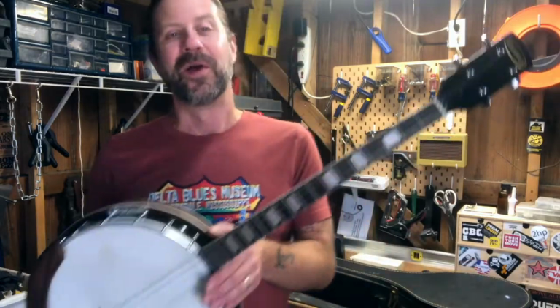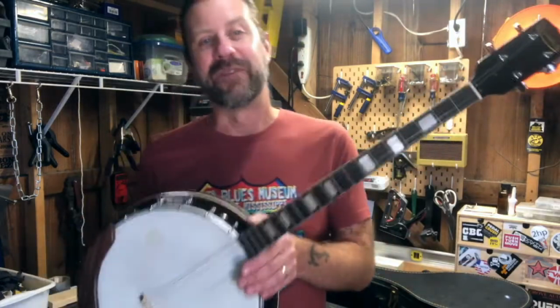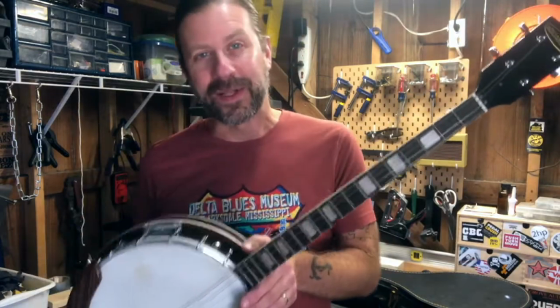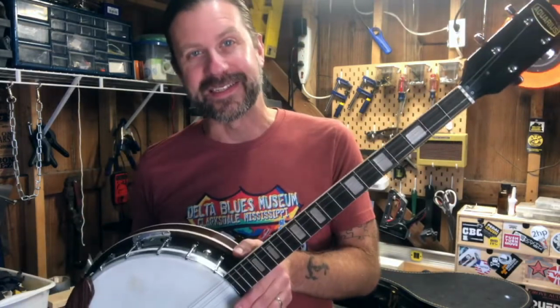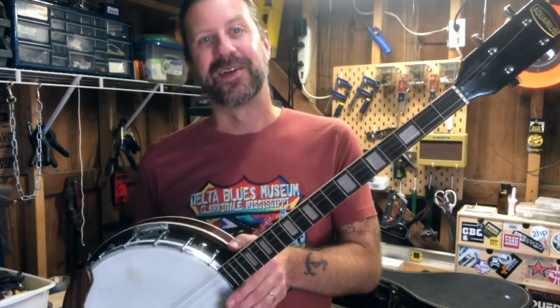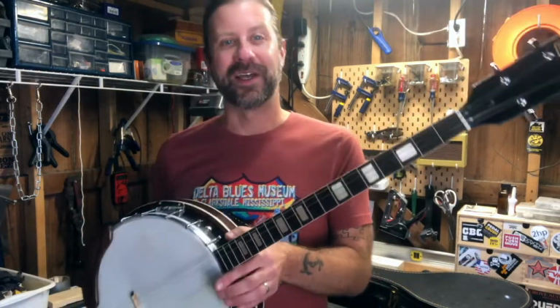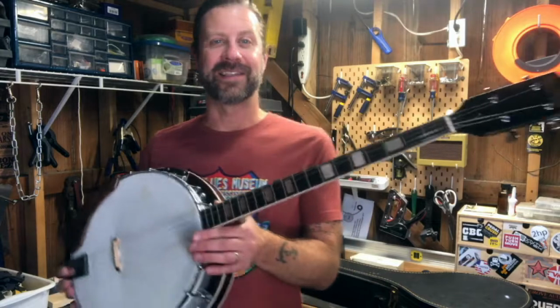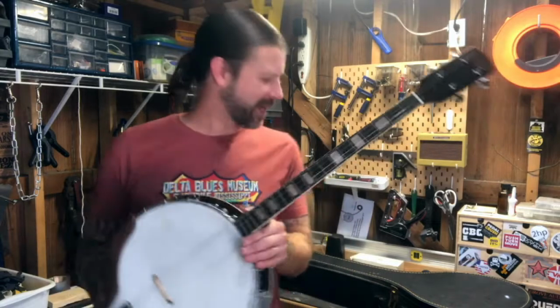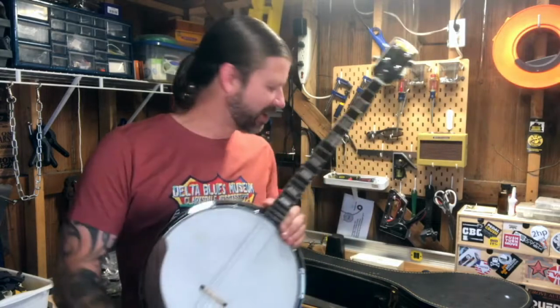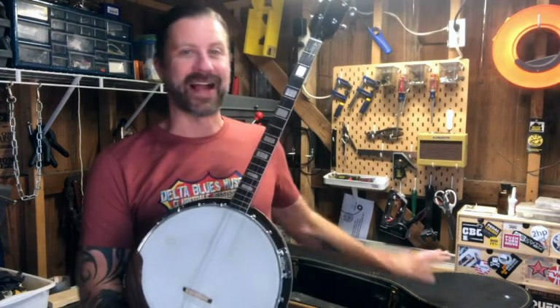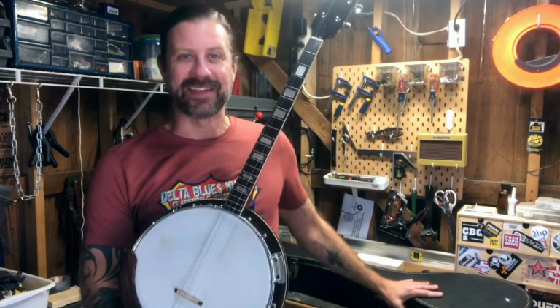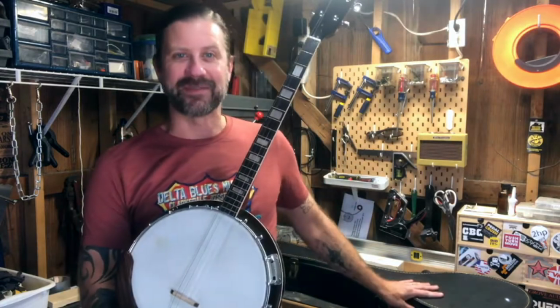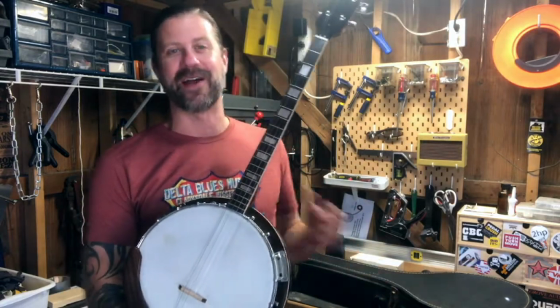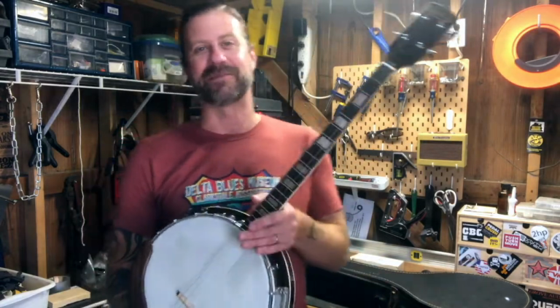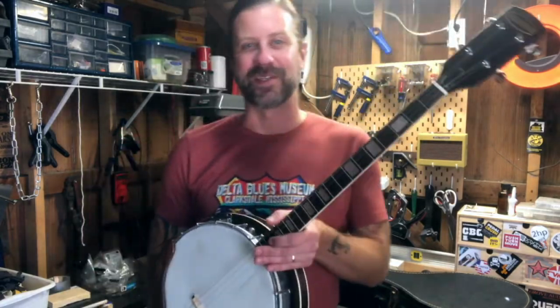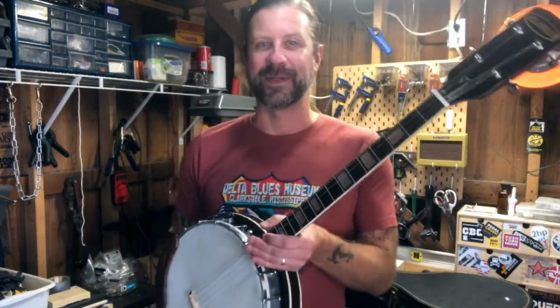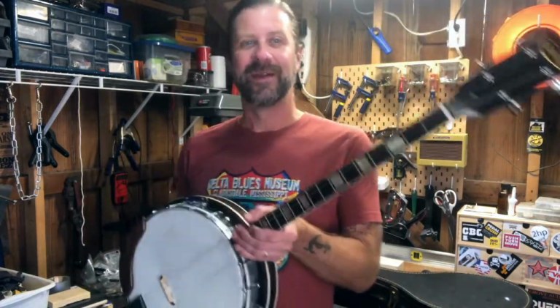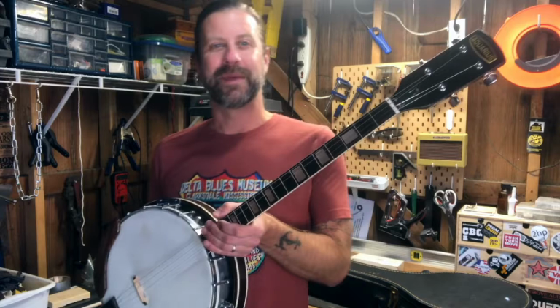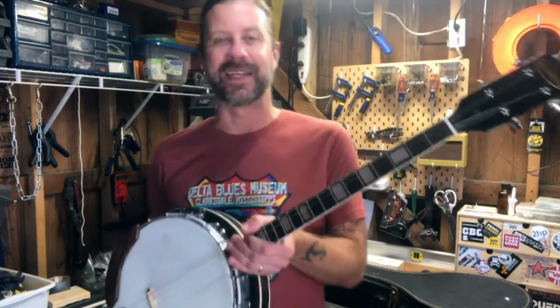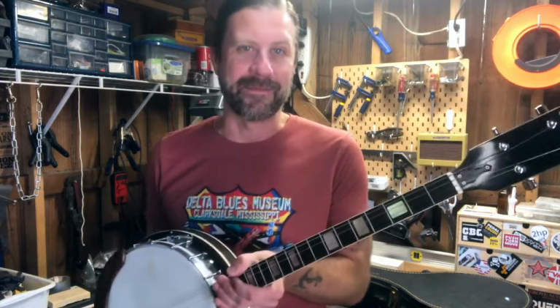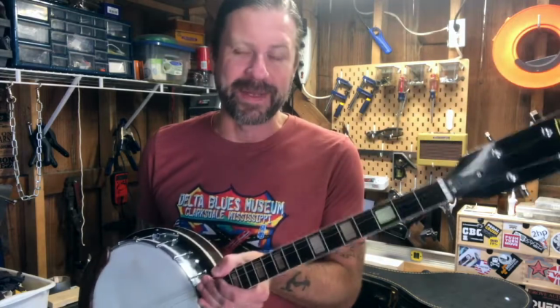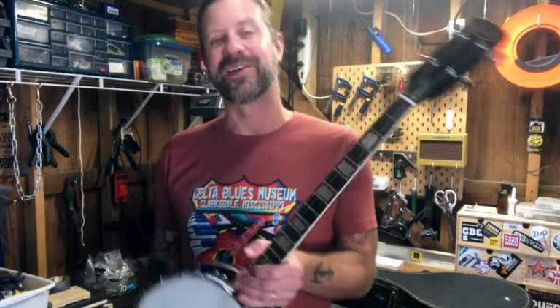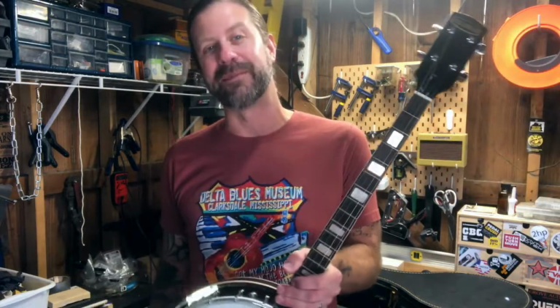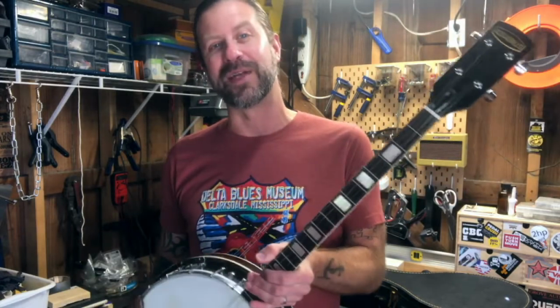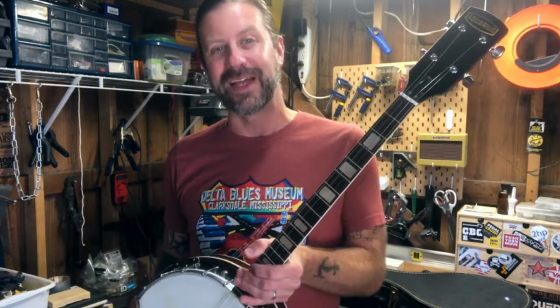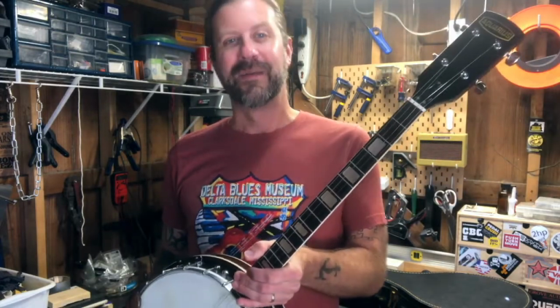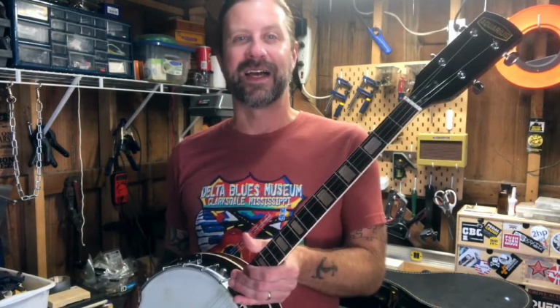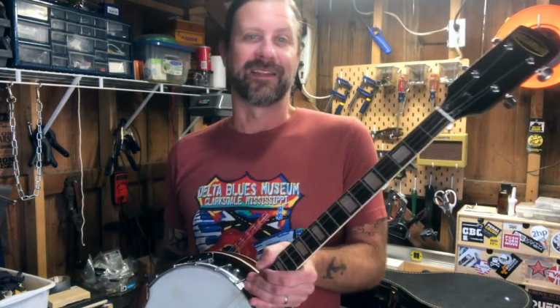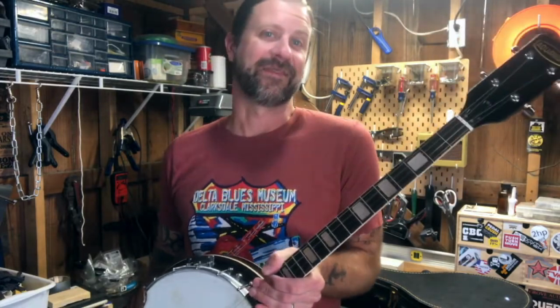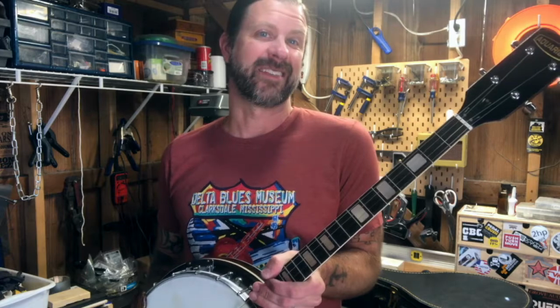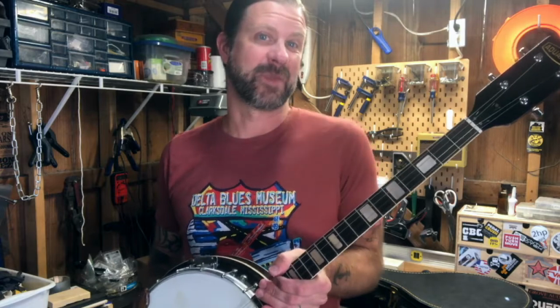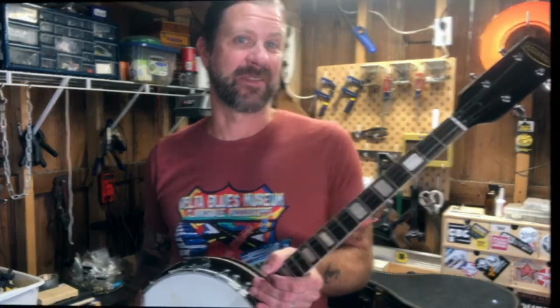For just an extra investment of about six dollars, this banjo got surprisingly more playable and I'm very pleased with how it came out. I love having the case for it now — that makes me super happy. I am not a banjo player and have never played one in my life, but let's see if I can get some tones out of it.